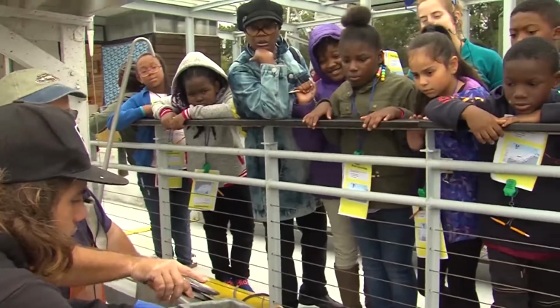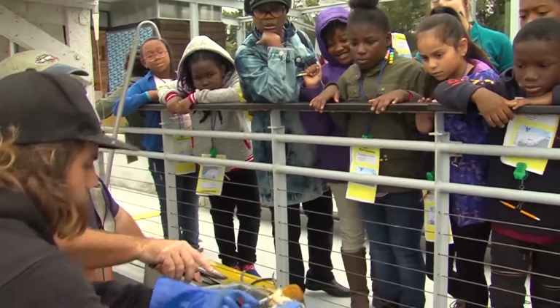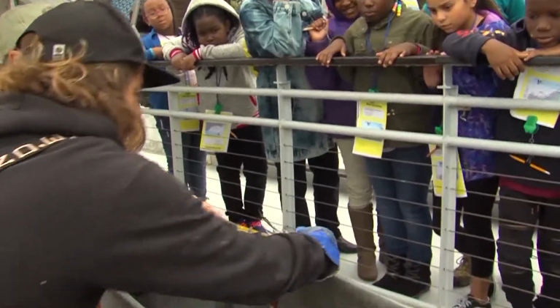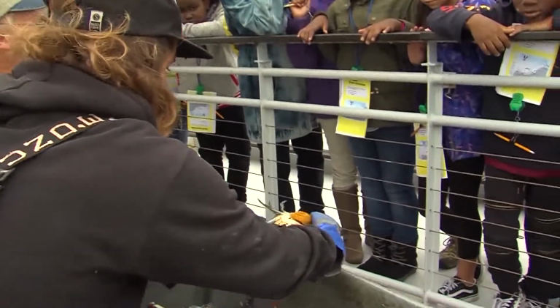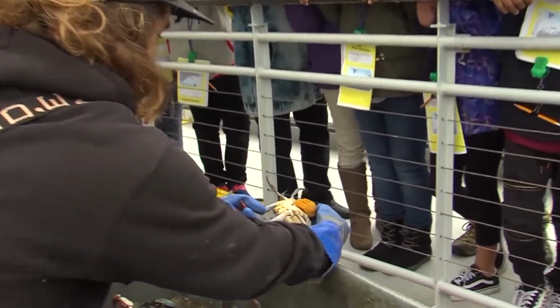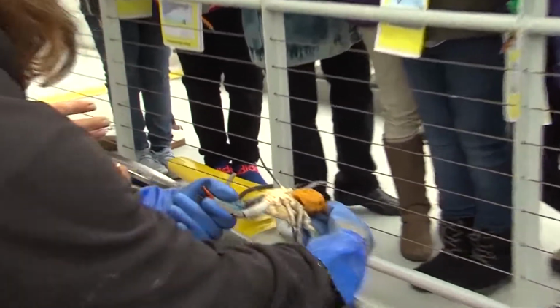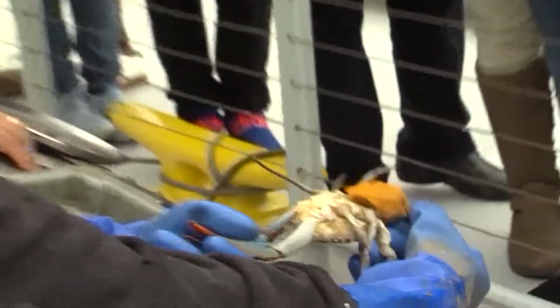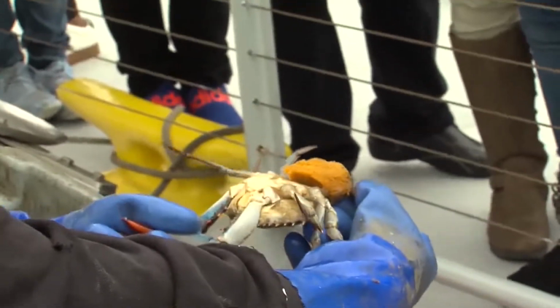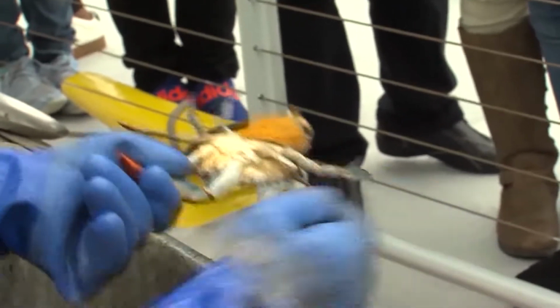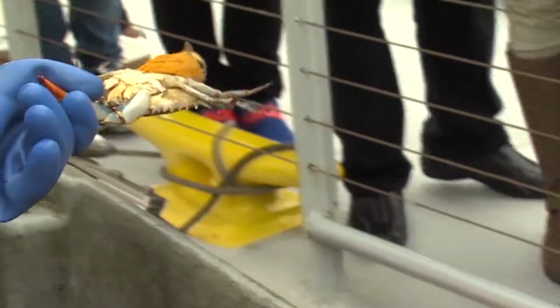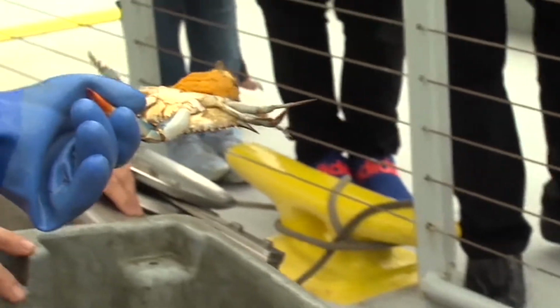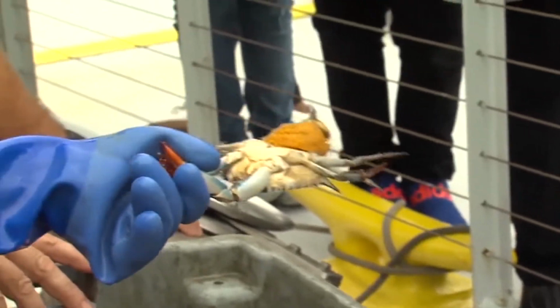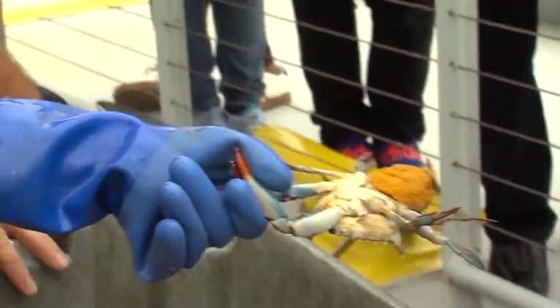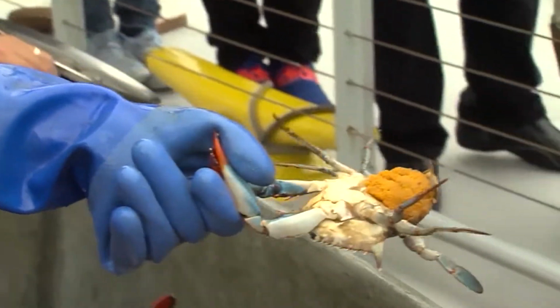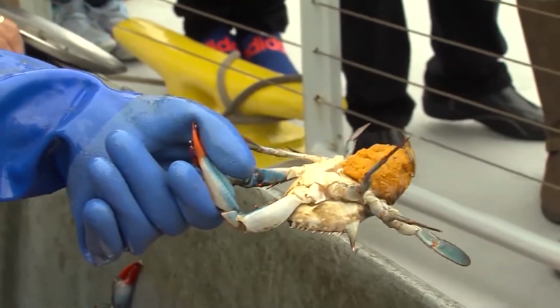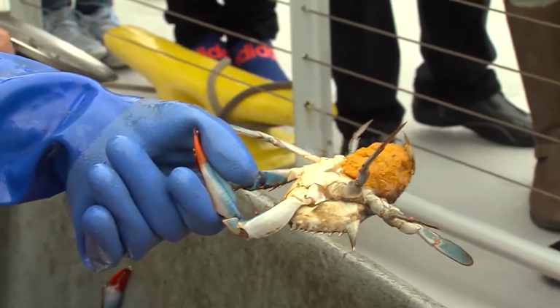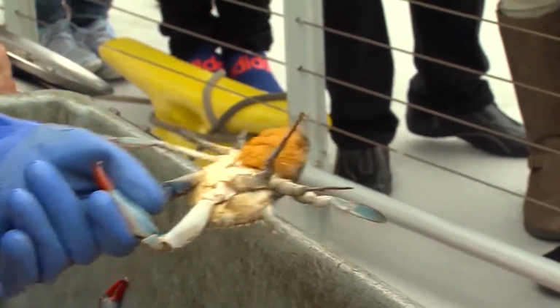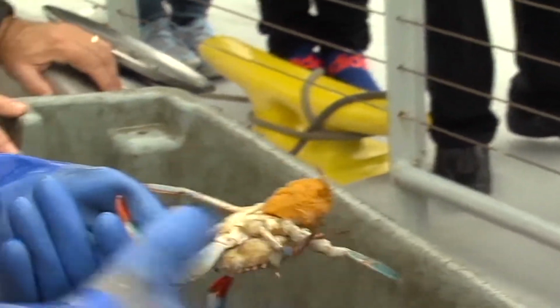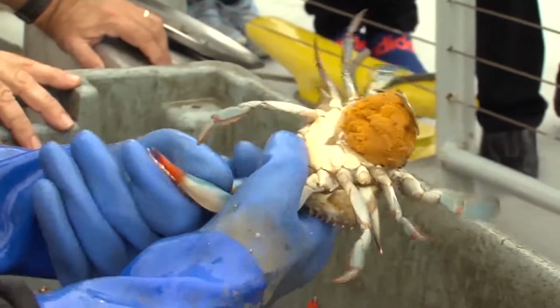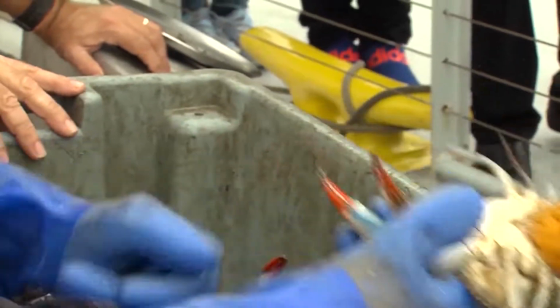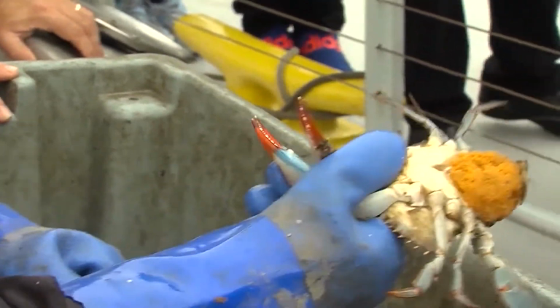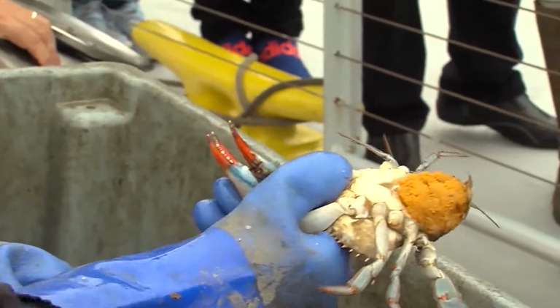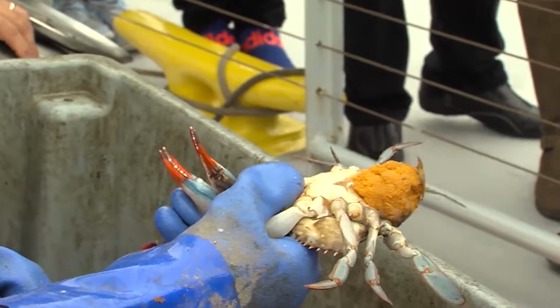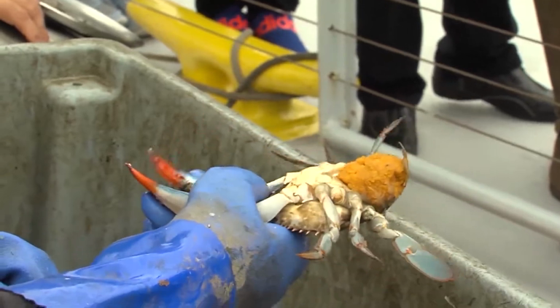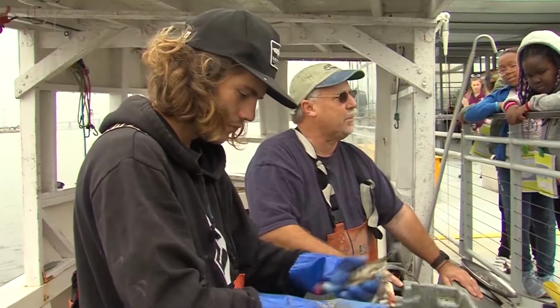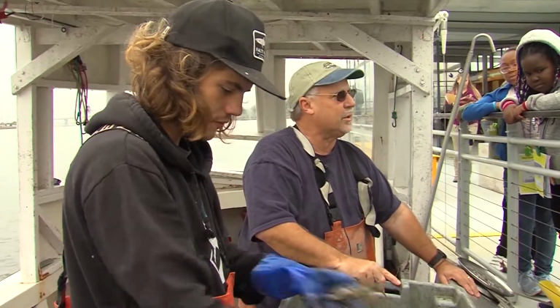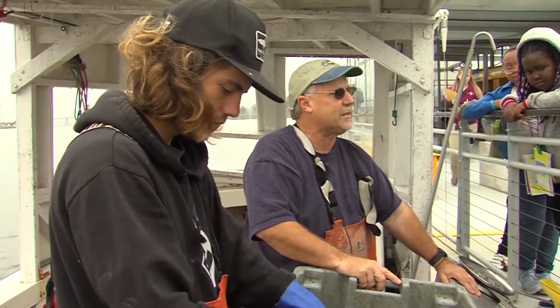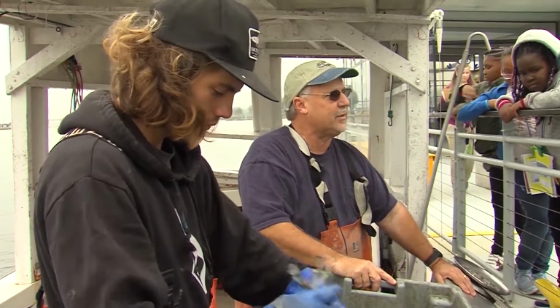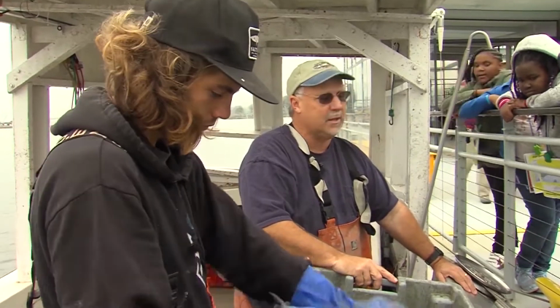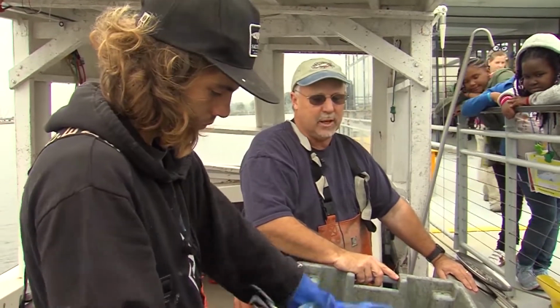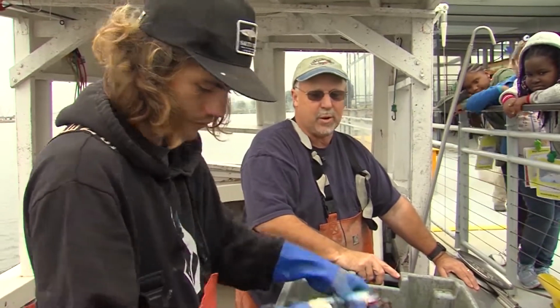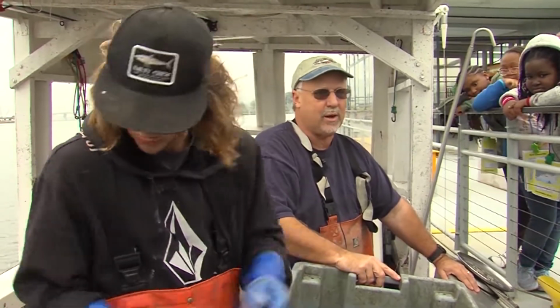This right here is a female crab that's got an egg on it — she's what we call a sponge crab. There's like two to three million eggs in that little egg sack right there. Hopefully you'll understand the importance of the grasses and everything that helps the crab survive.